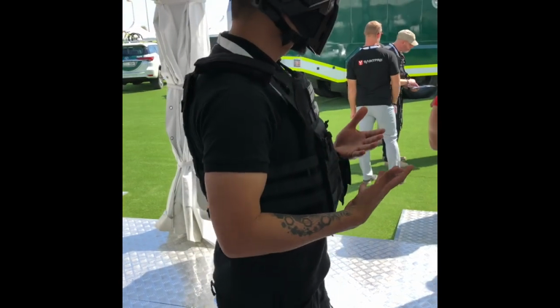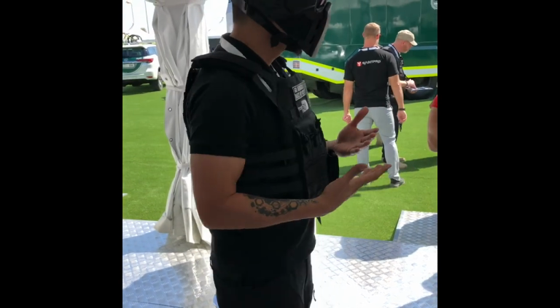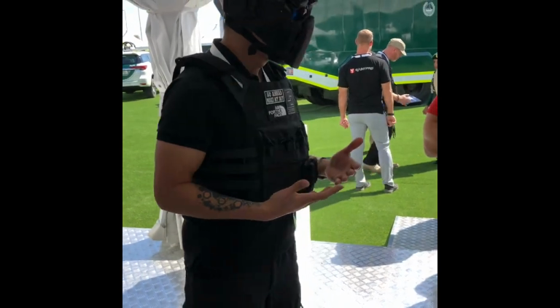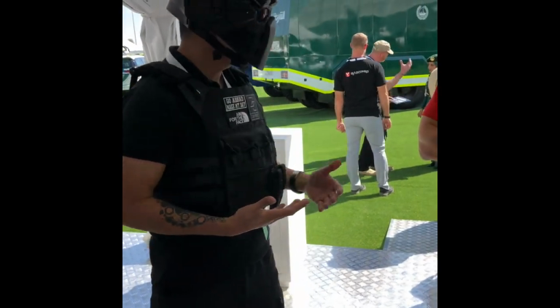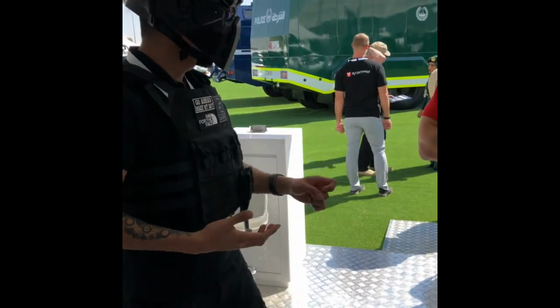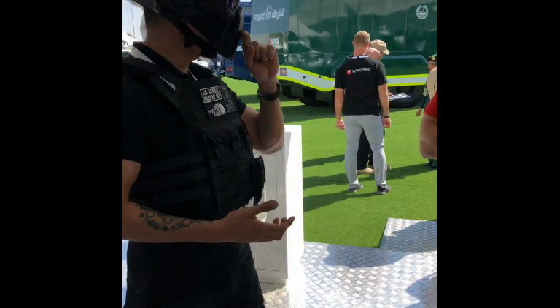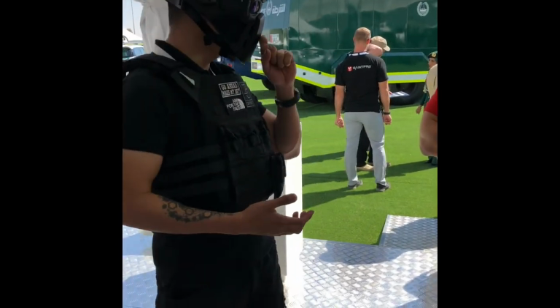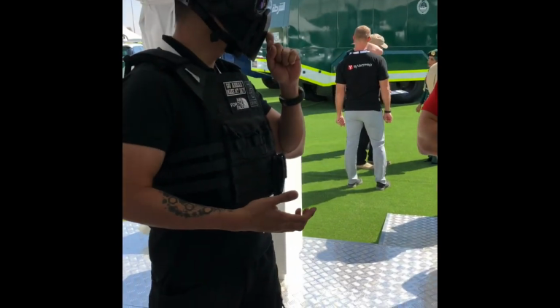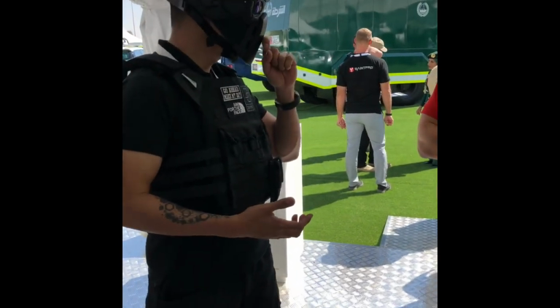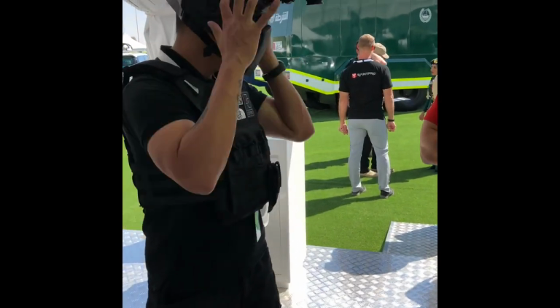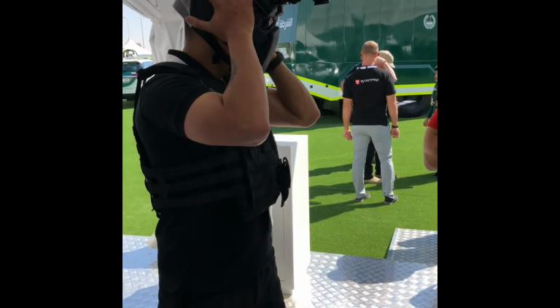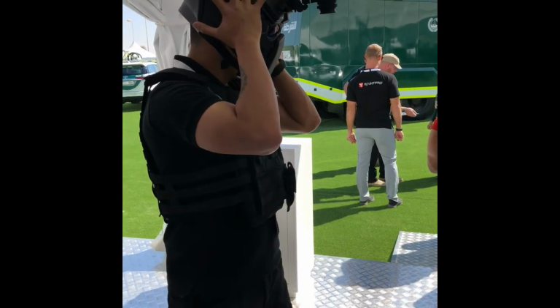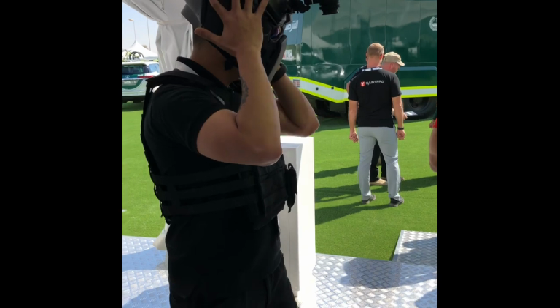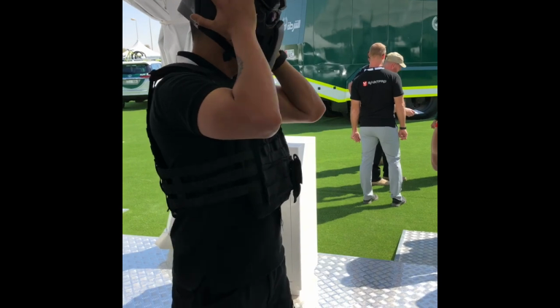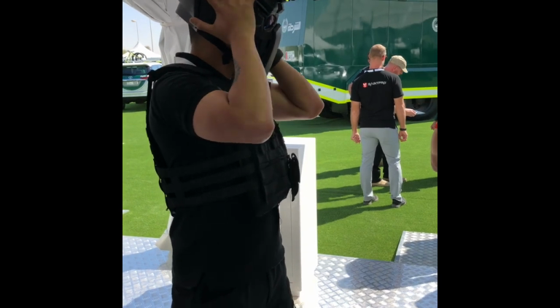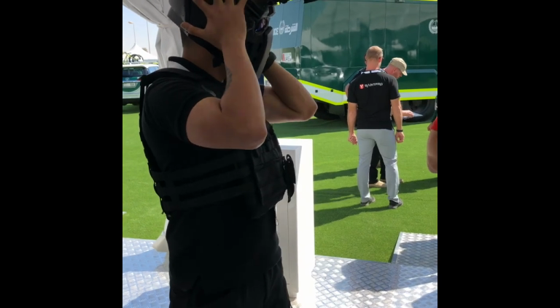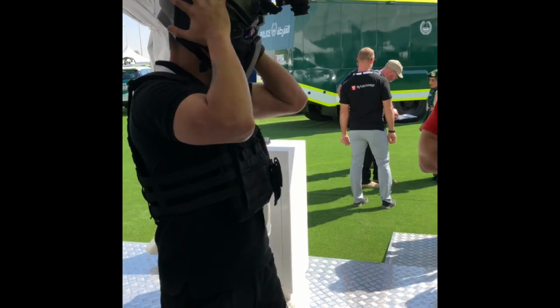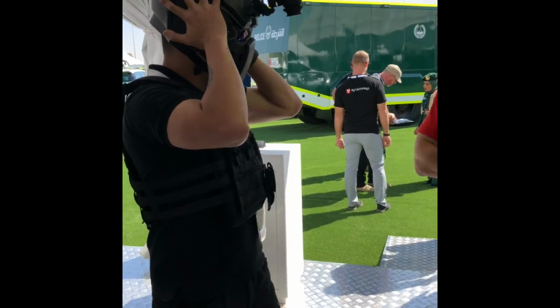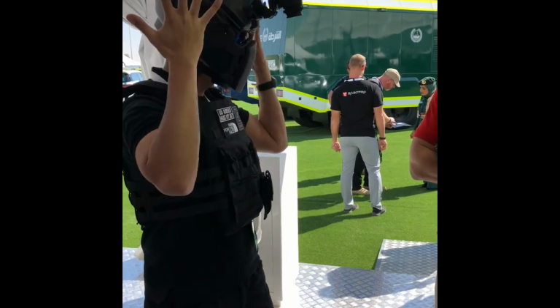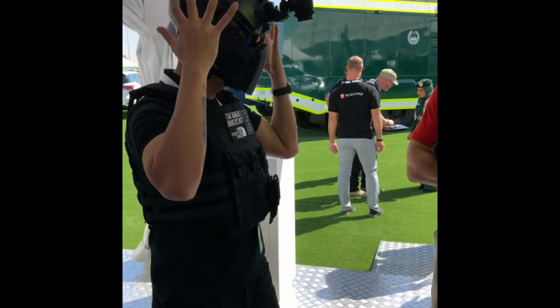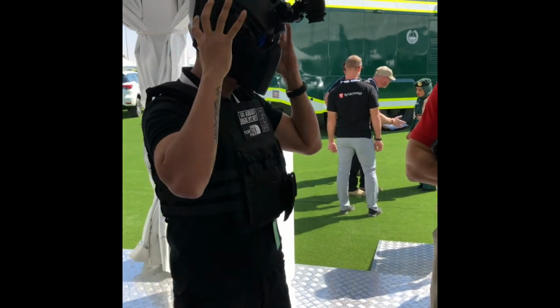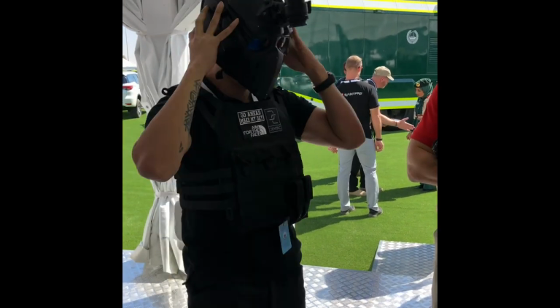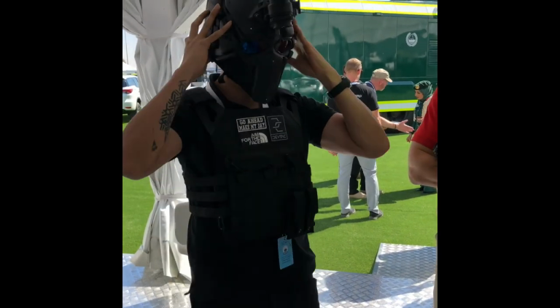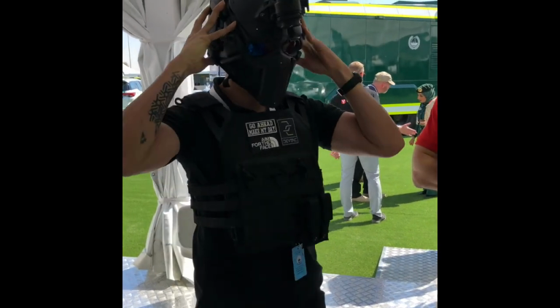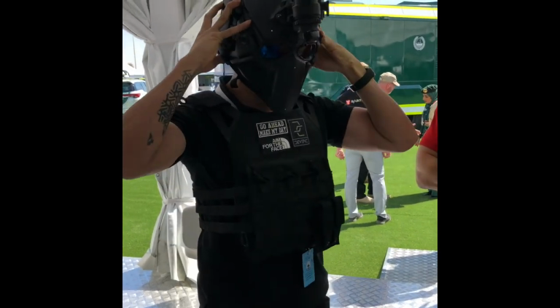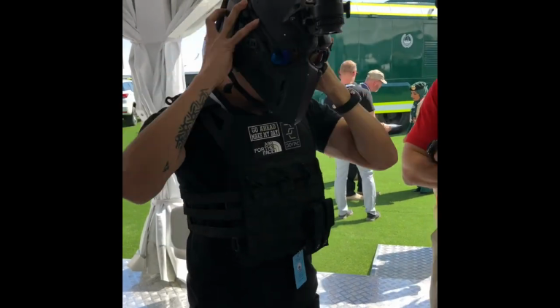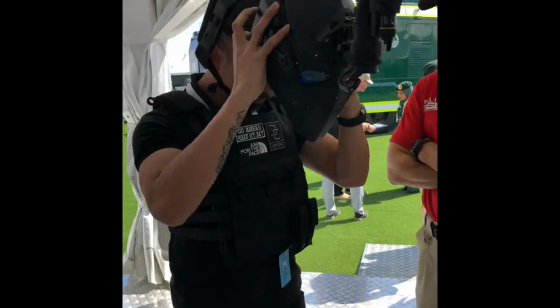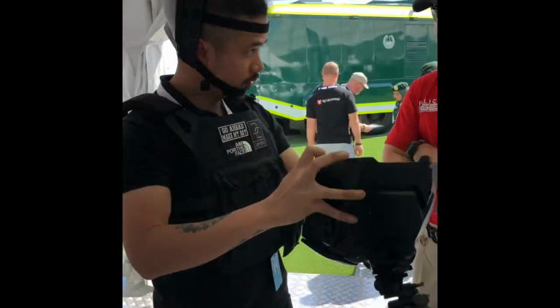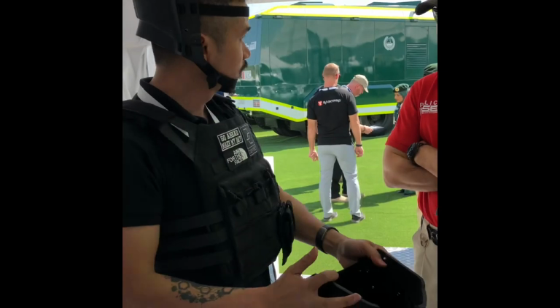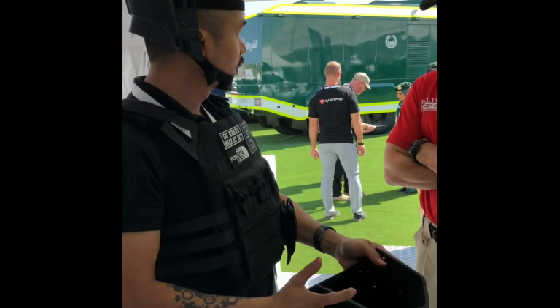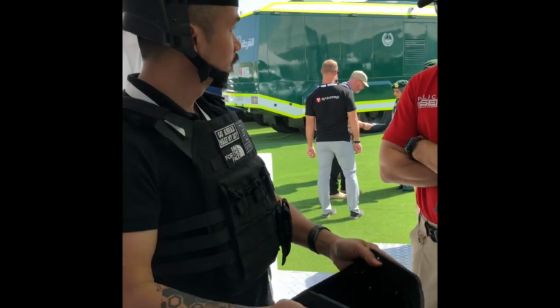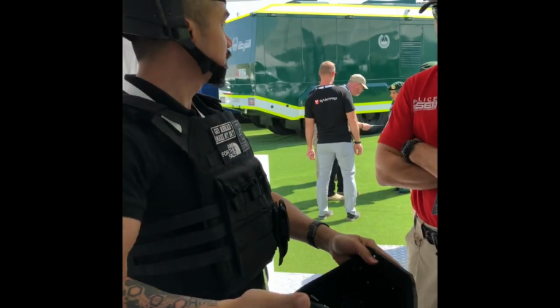Now, I get hit and I cannot pull this out like that — what do I do? Very simple. That's it — quick release, done.